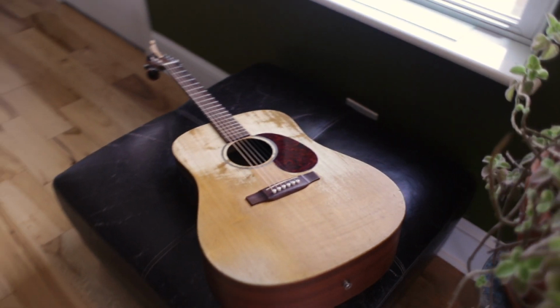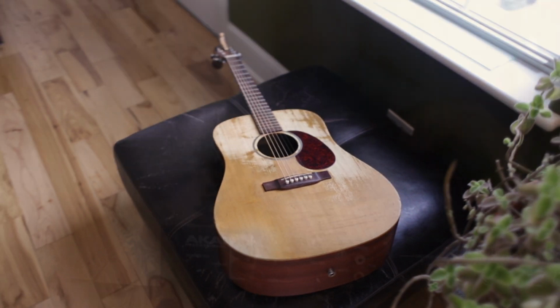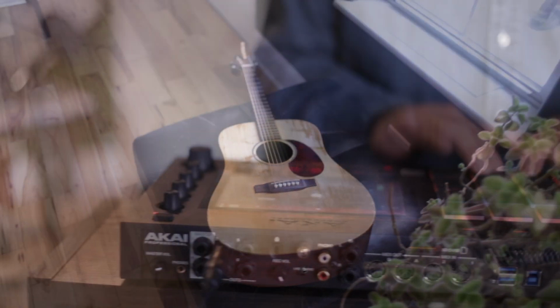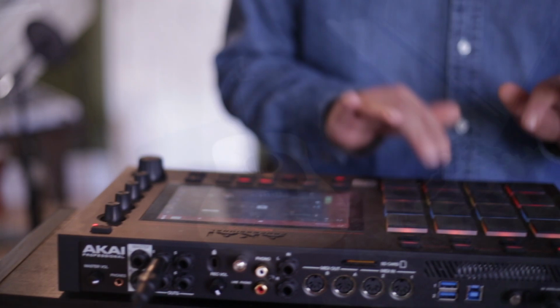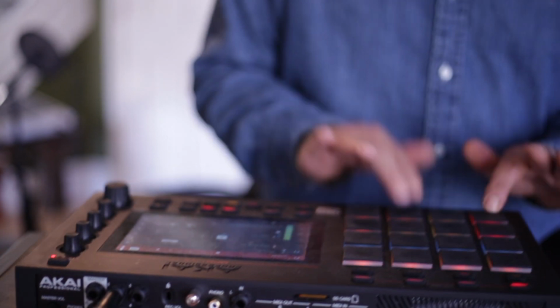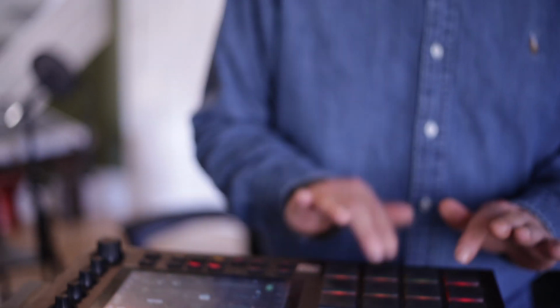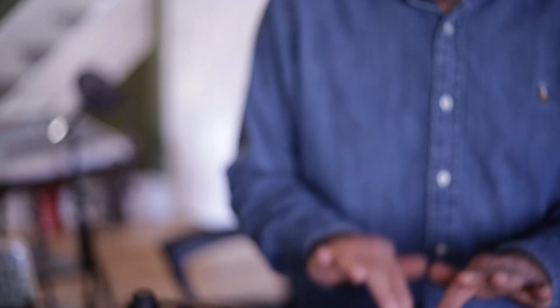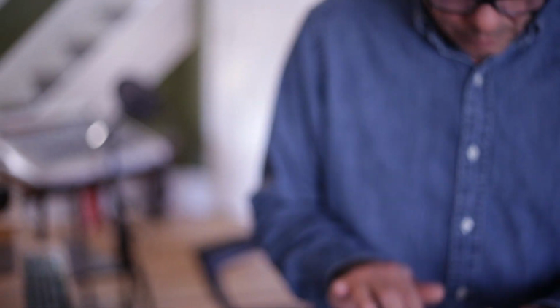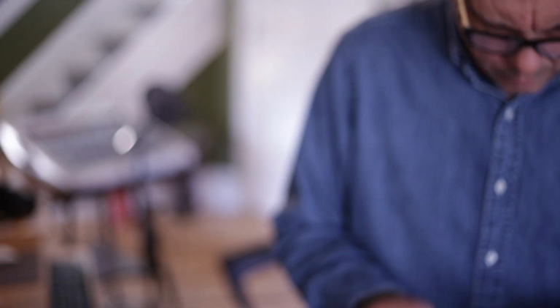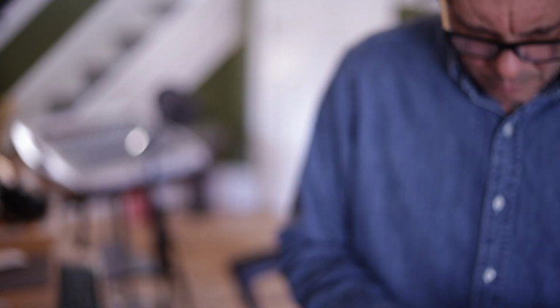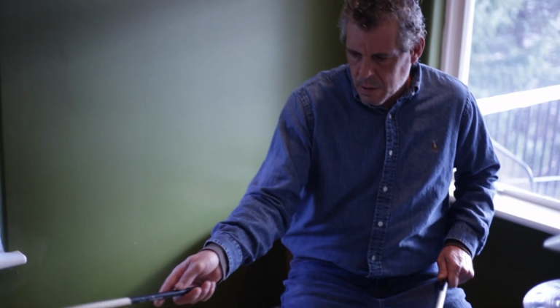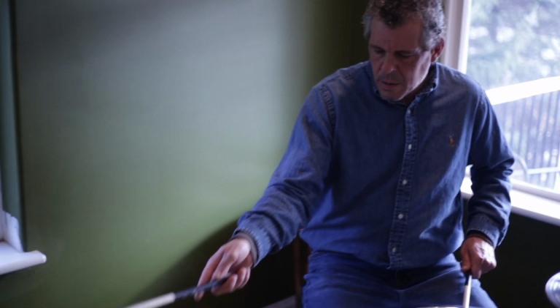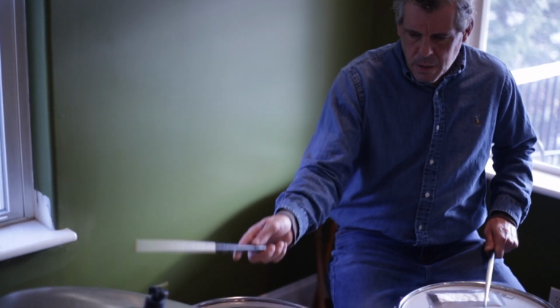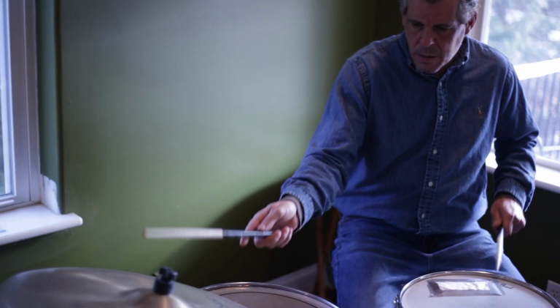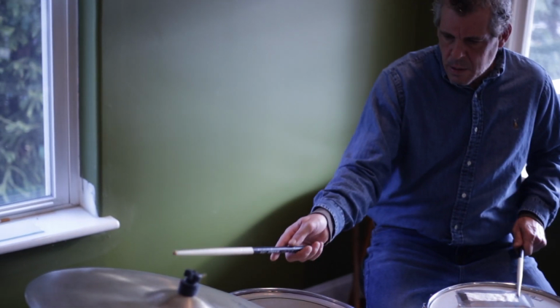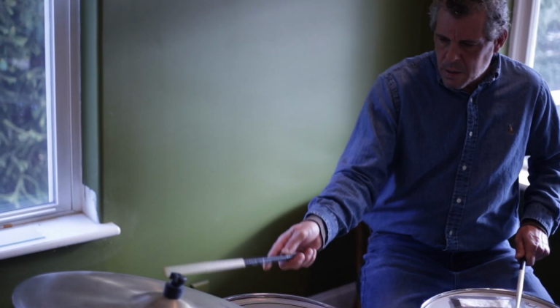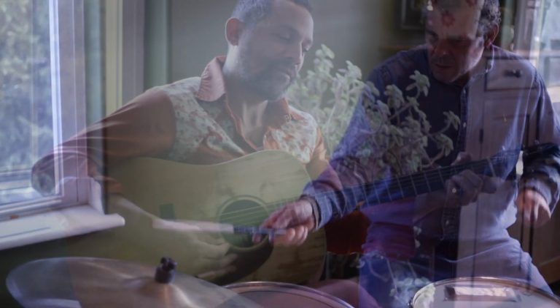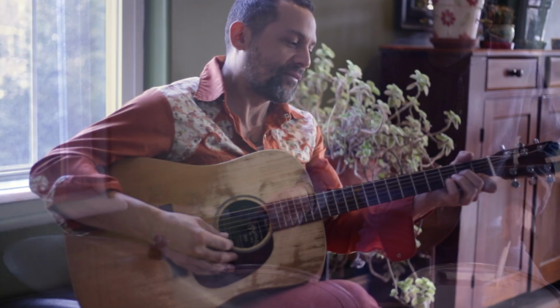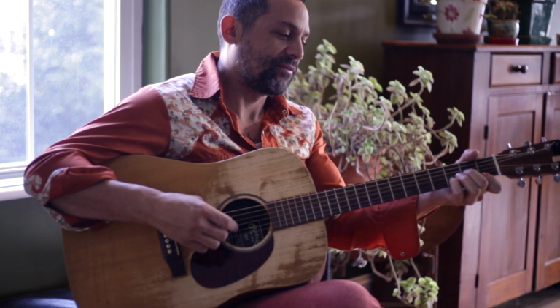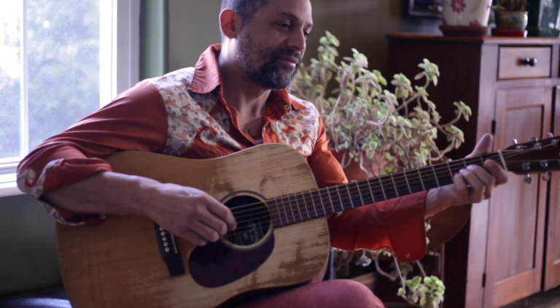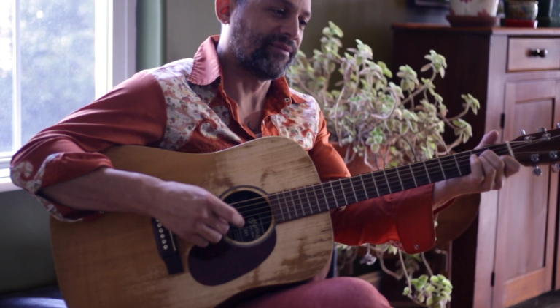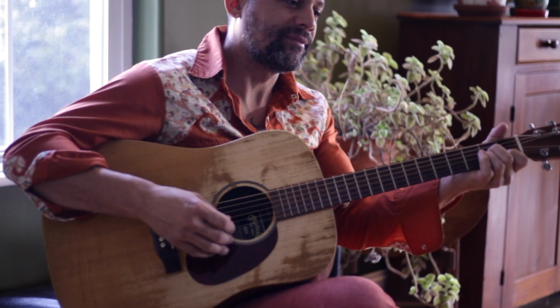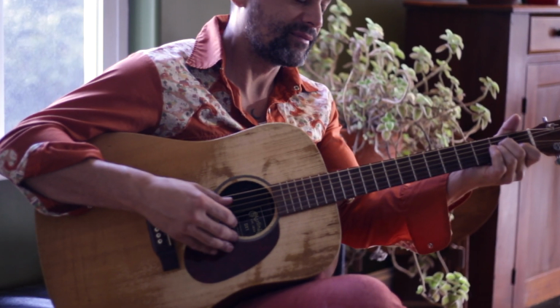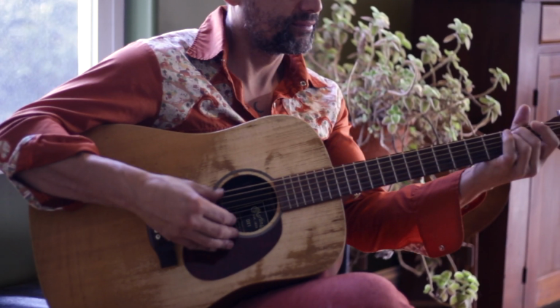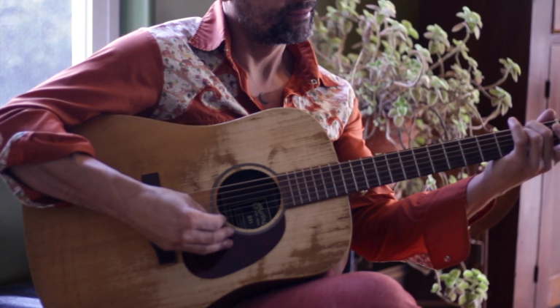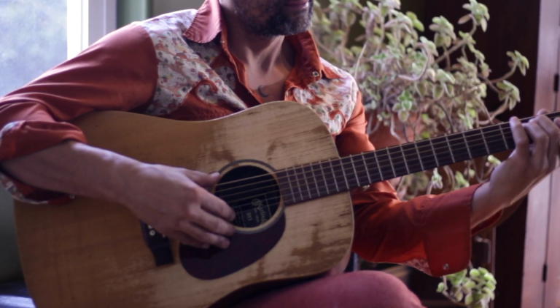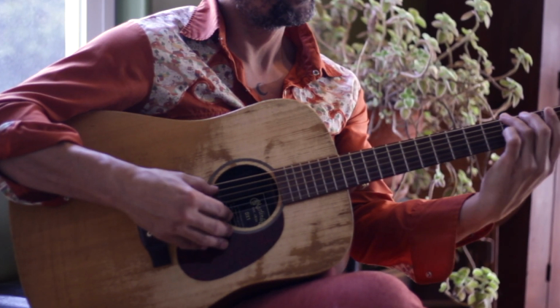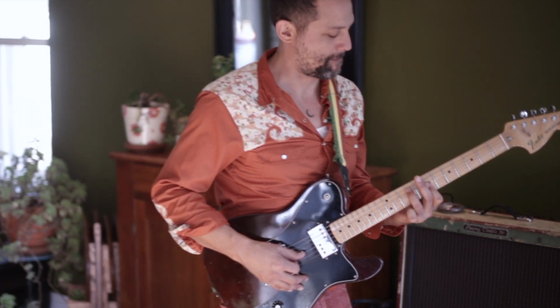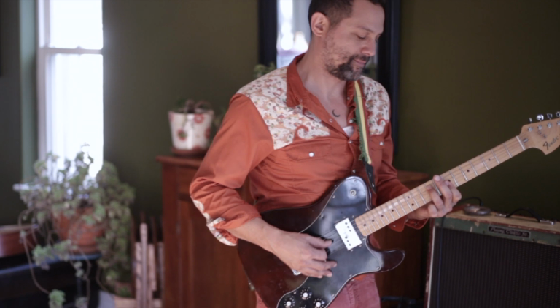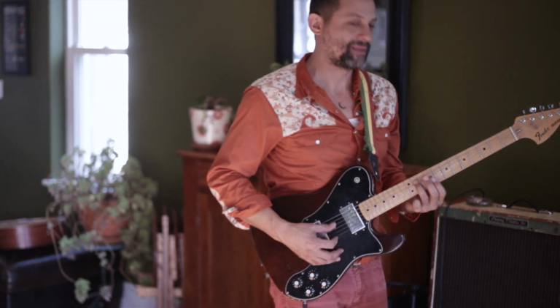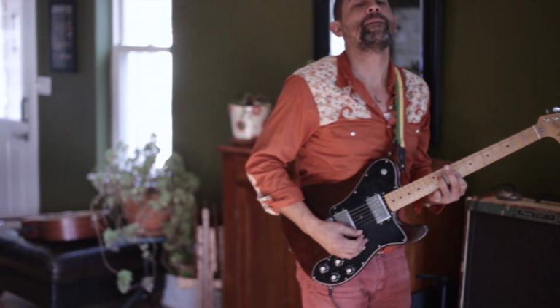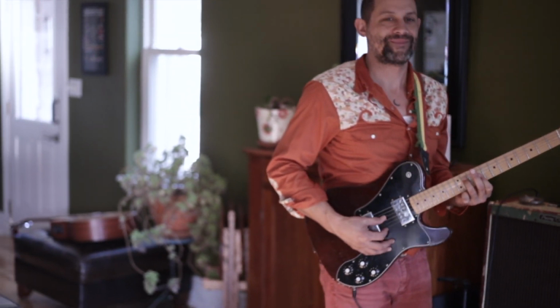Rob can offer drum programming, live drum tracks, and help create original hip-hop beats. Sid can also assist with building their songs on acoustic guitar, electric guitar and bass.